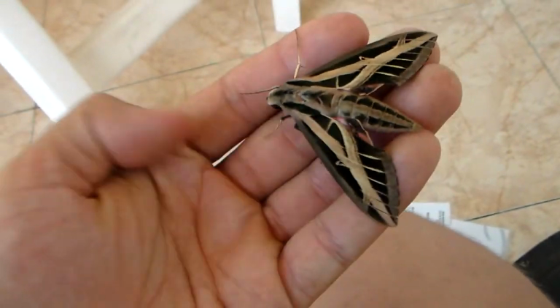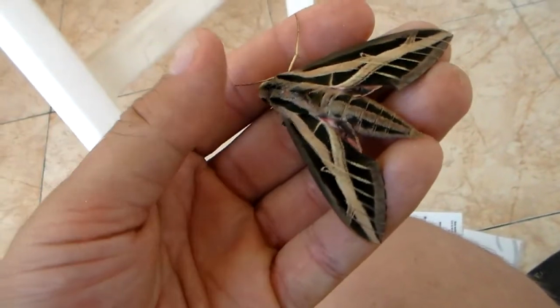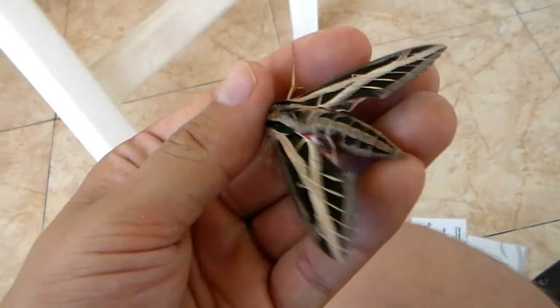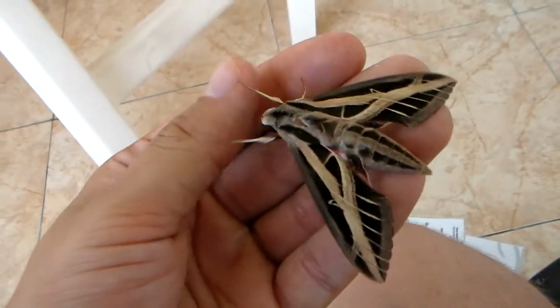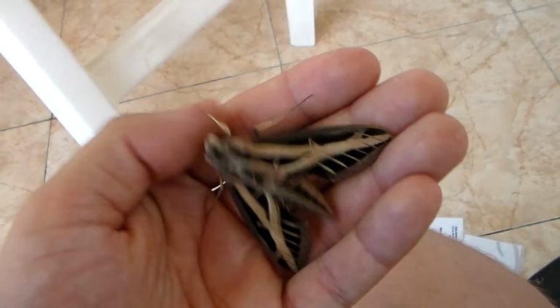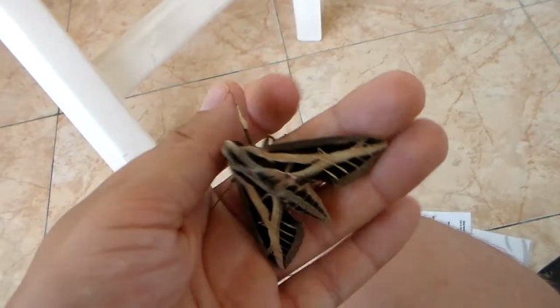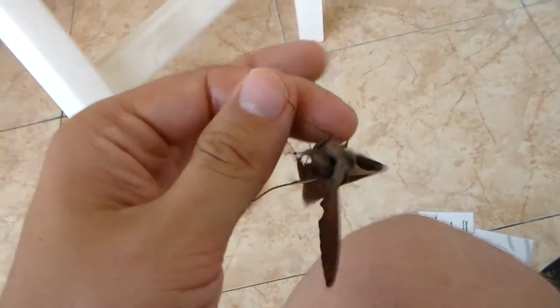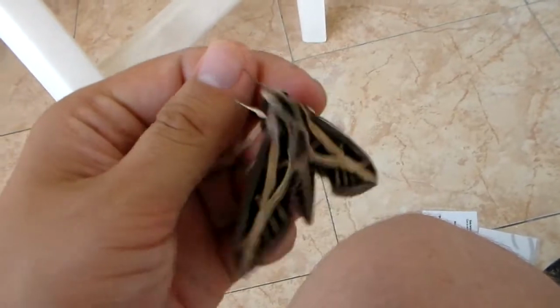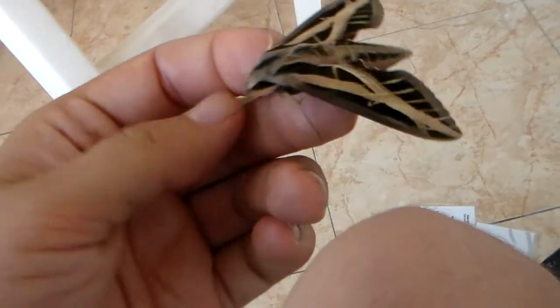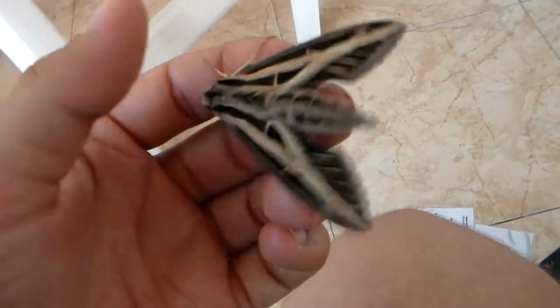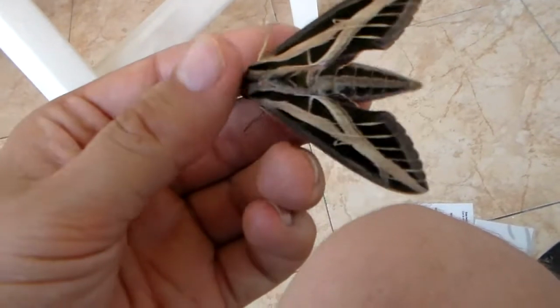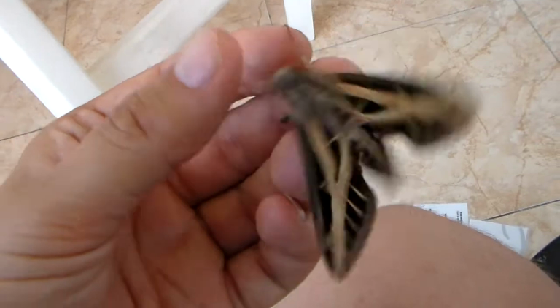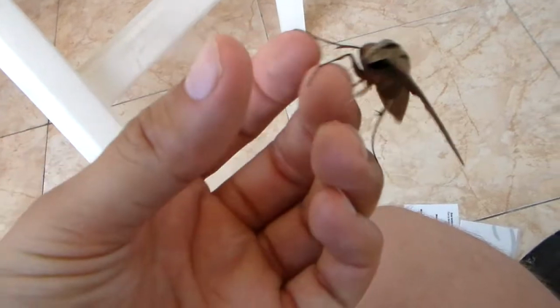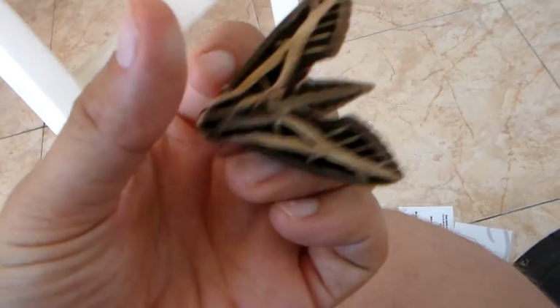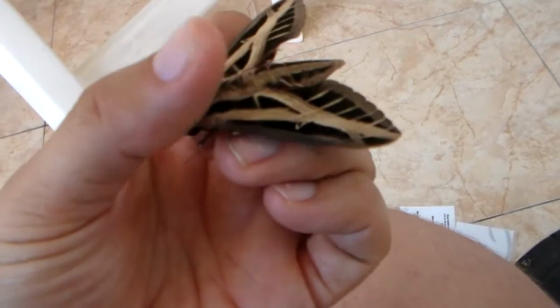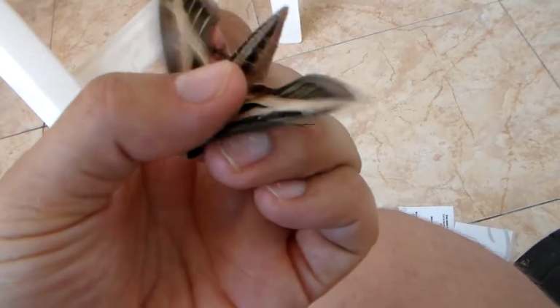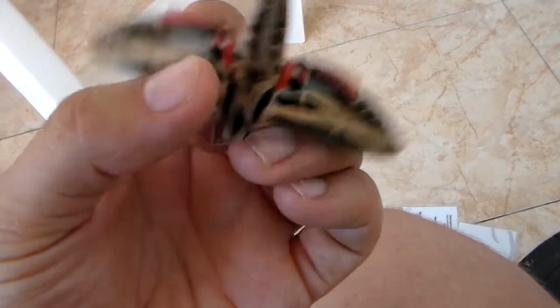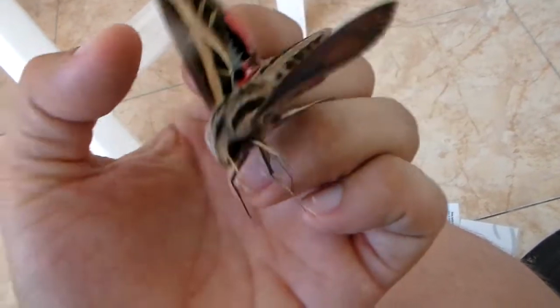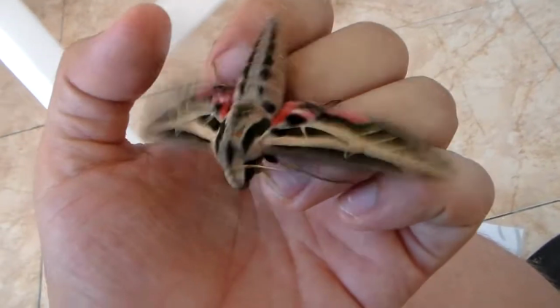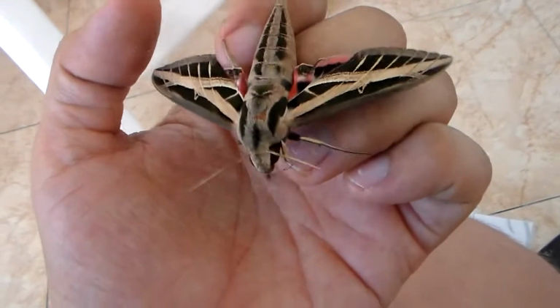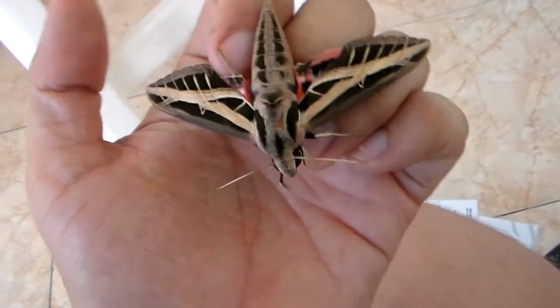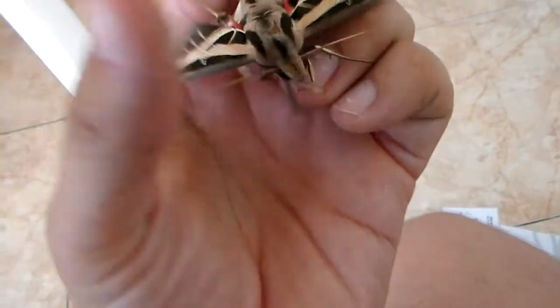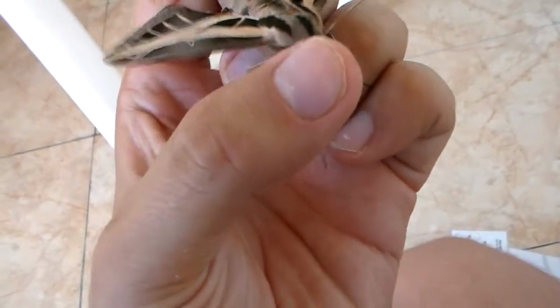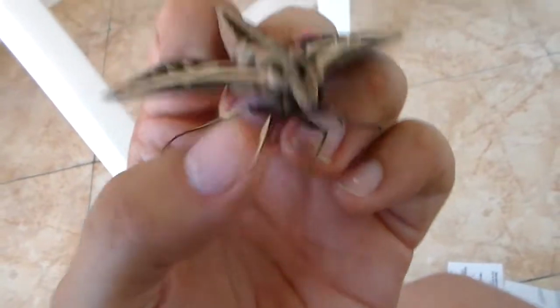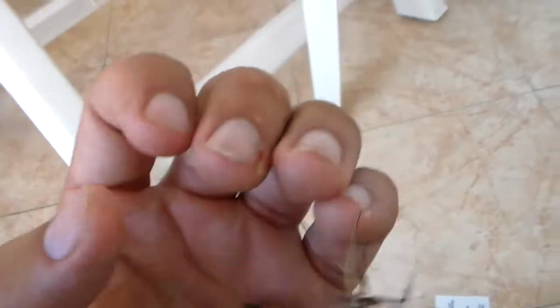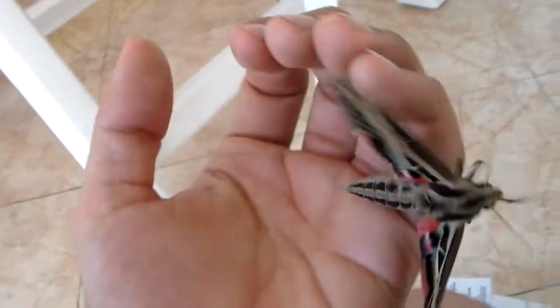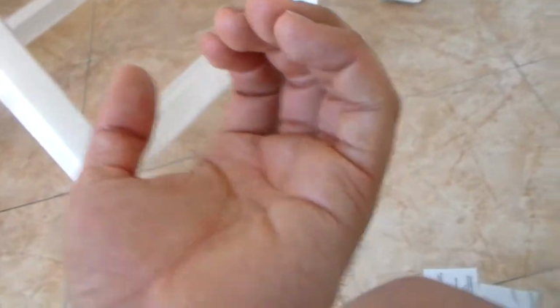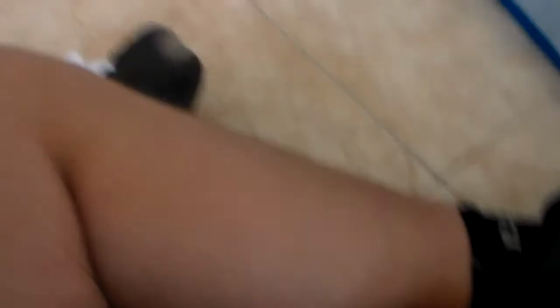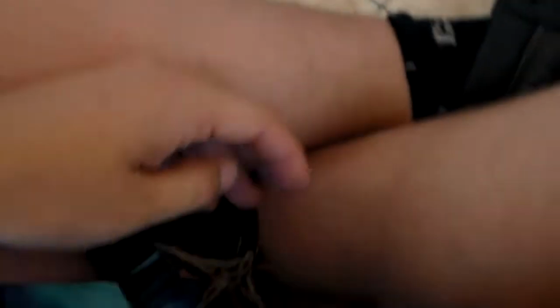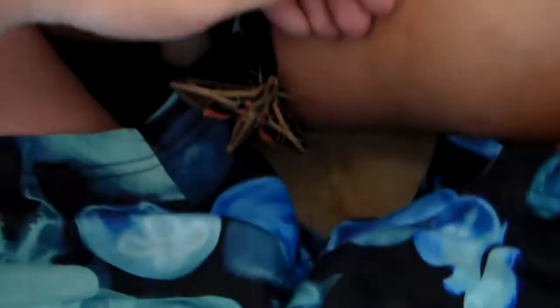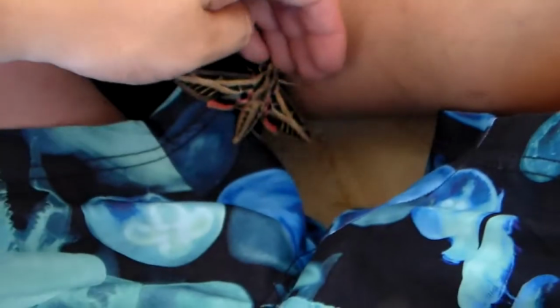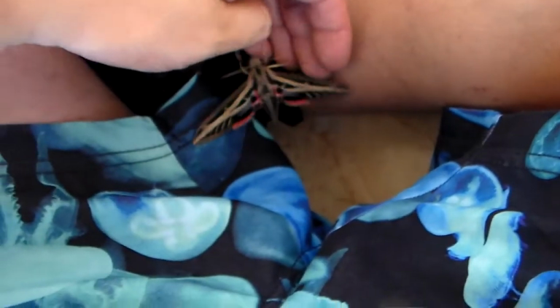Did you see the red on the hind wings? They are bright red with blue. Beautiful. And this is the Amorpho faciatus.